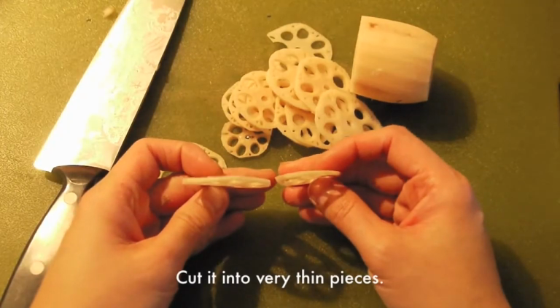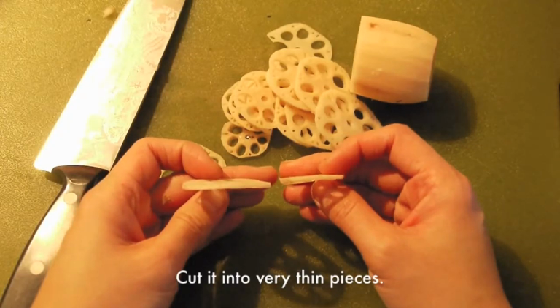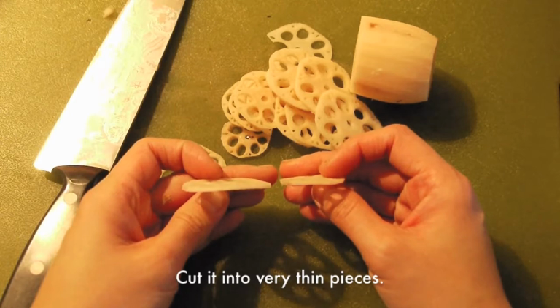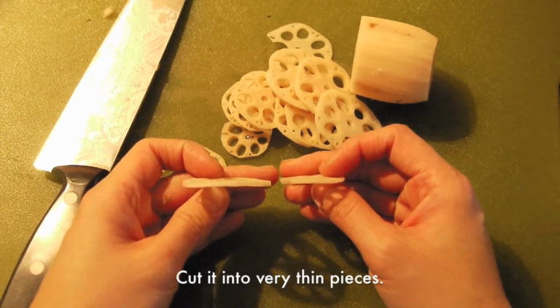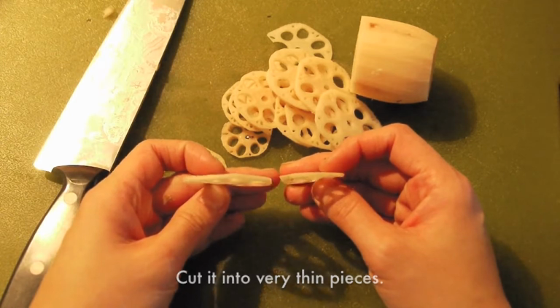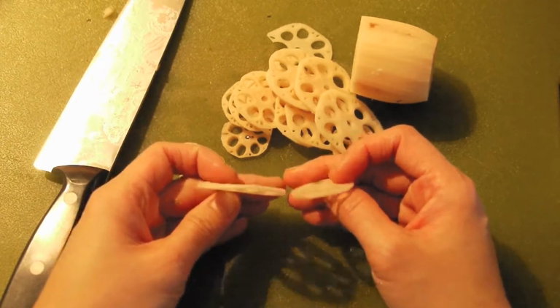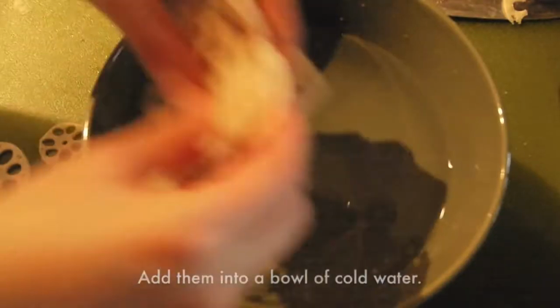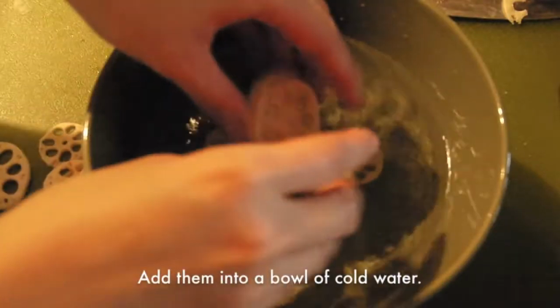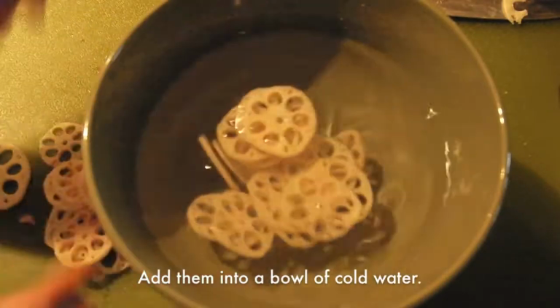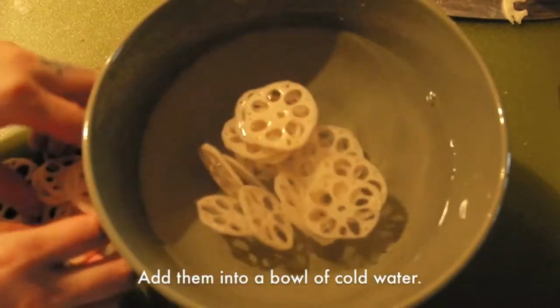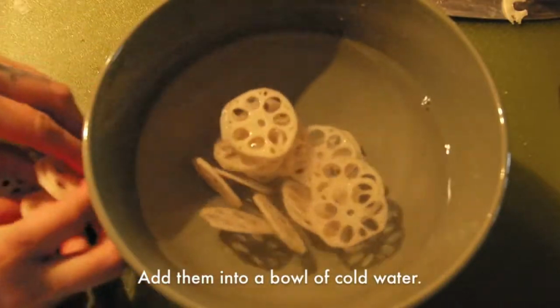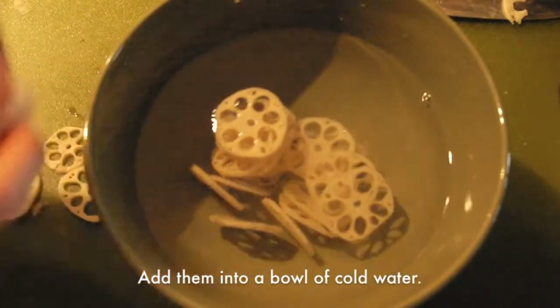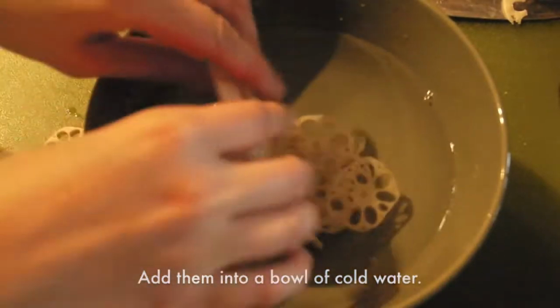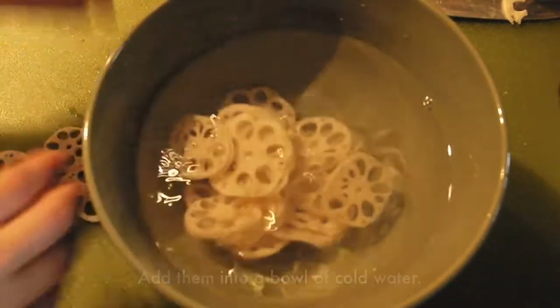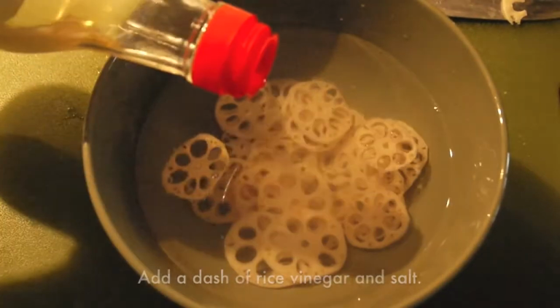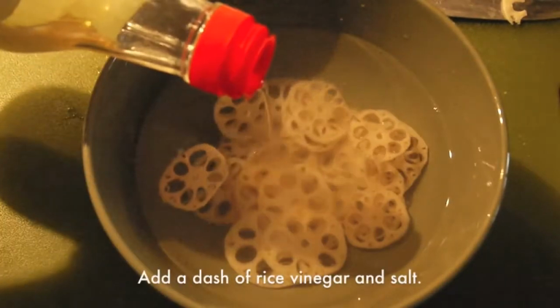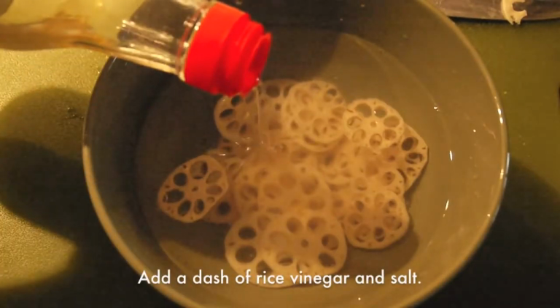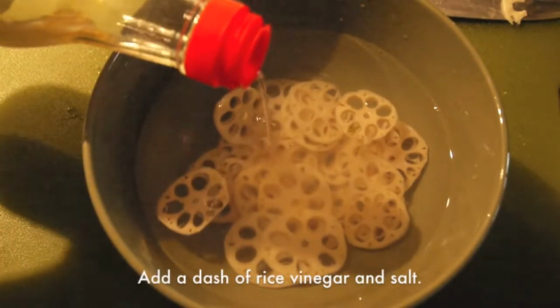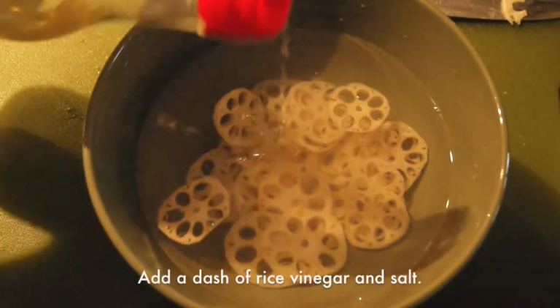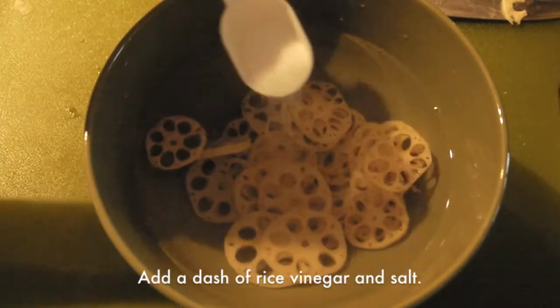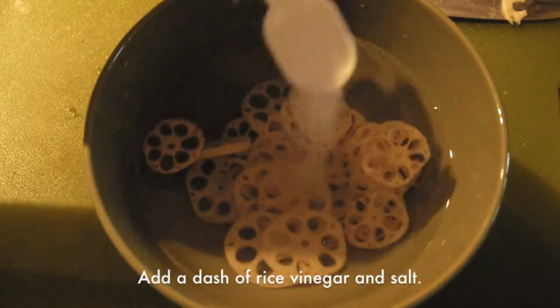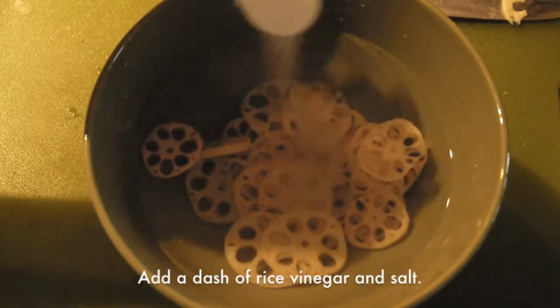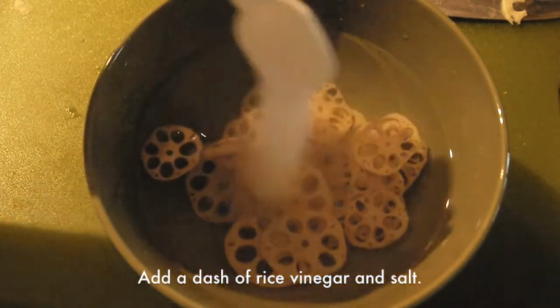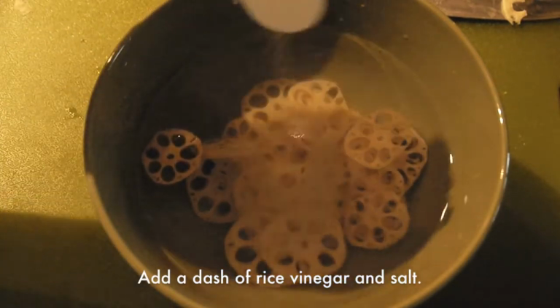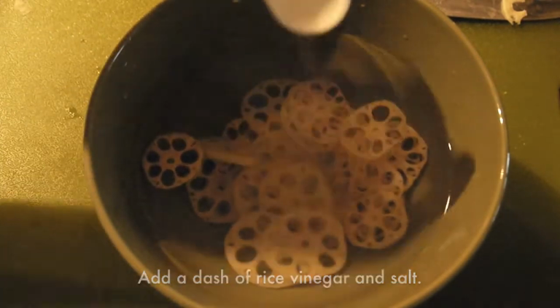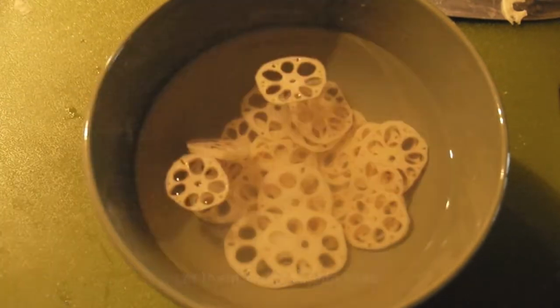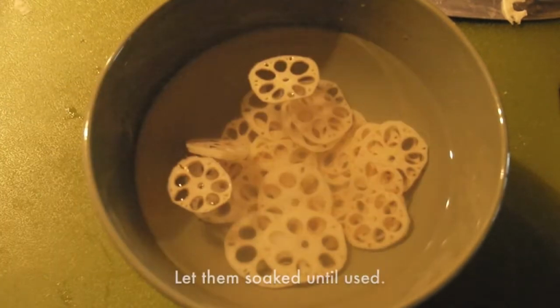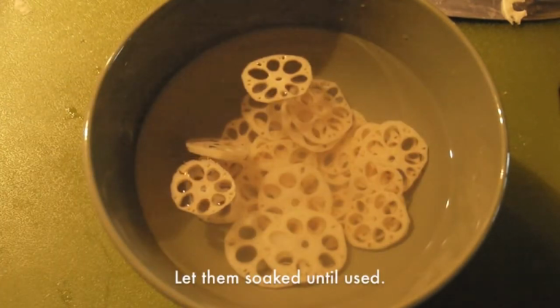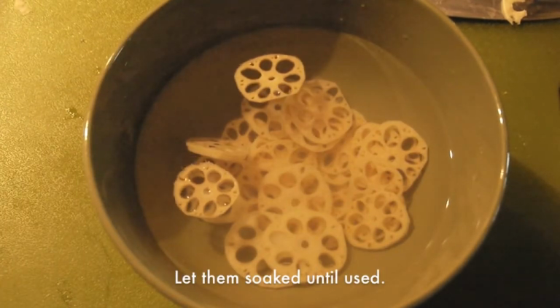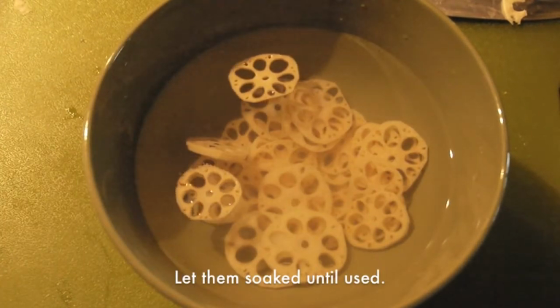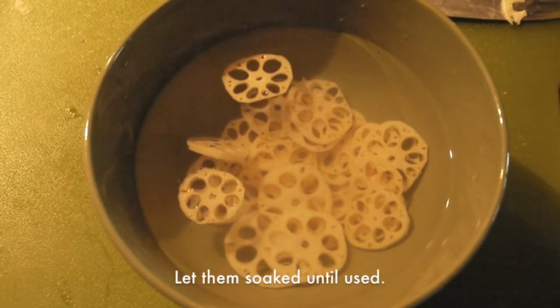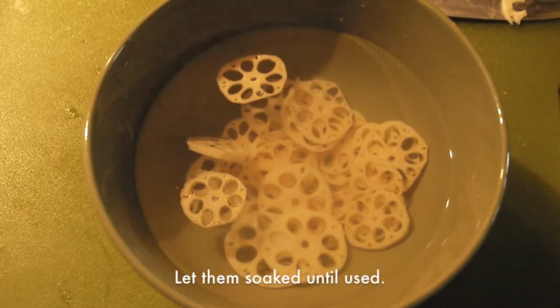Cut the lotus roots into many thin pieces and add them into a bowl of cold water. Add a dash of rice vinegar and salt, and let them soak in the water until used.